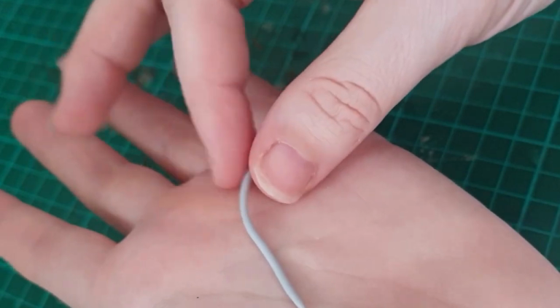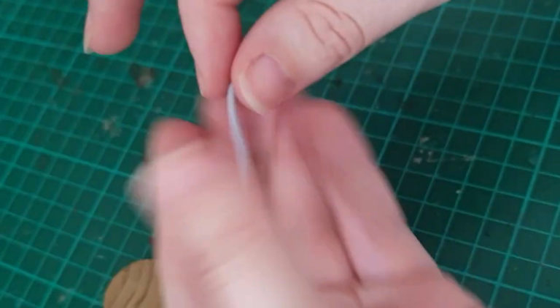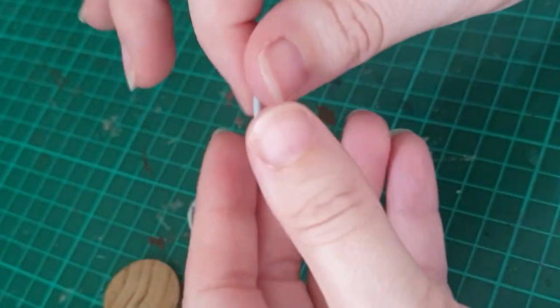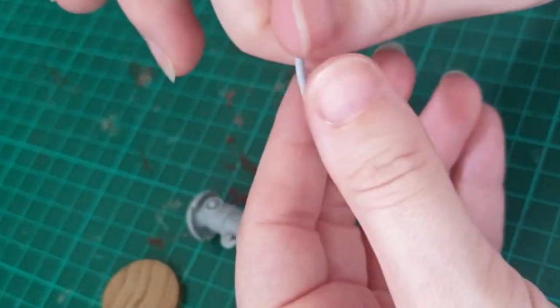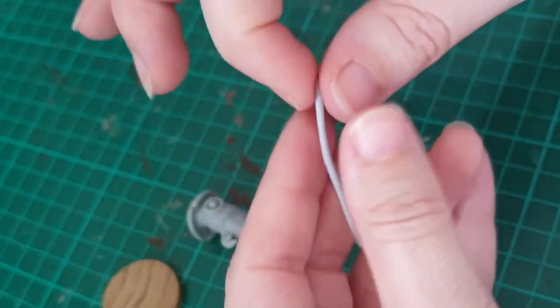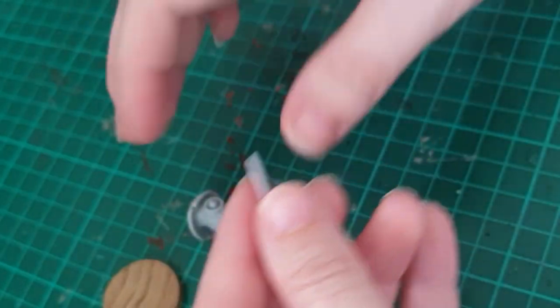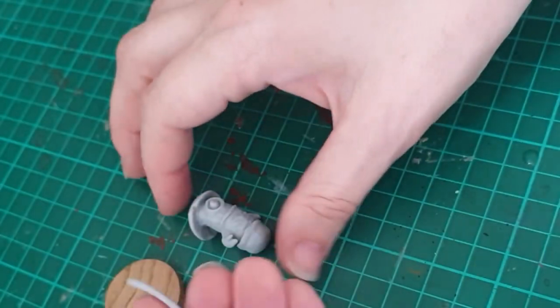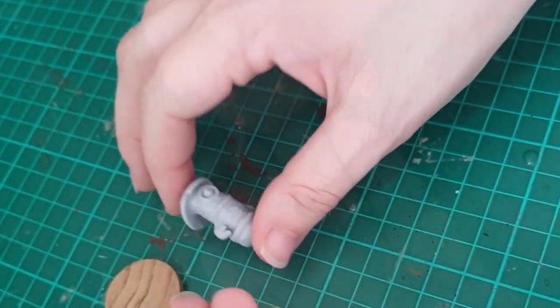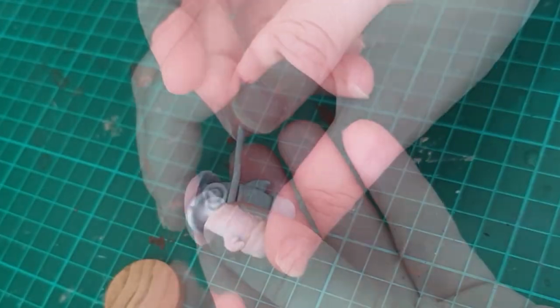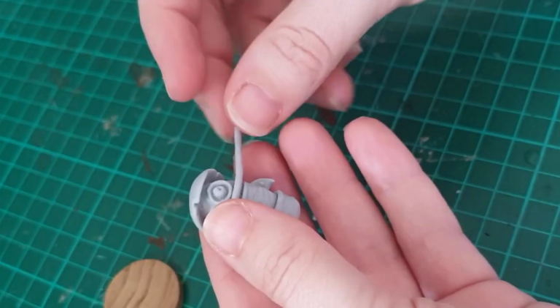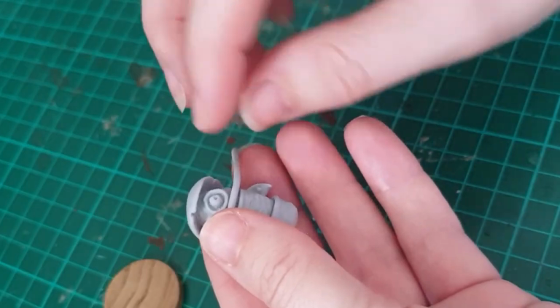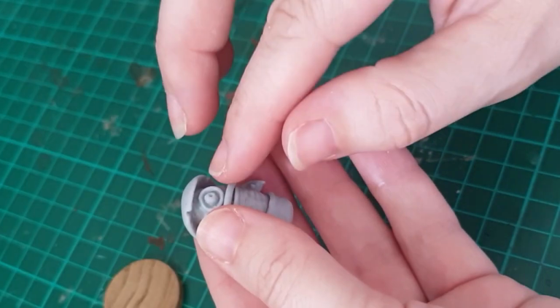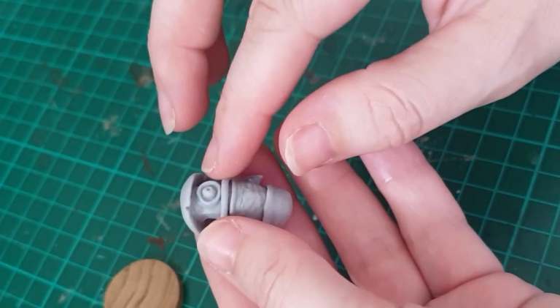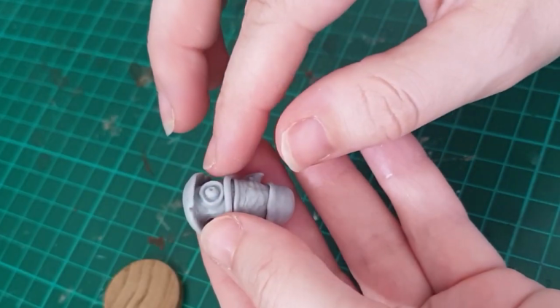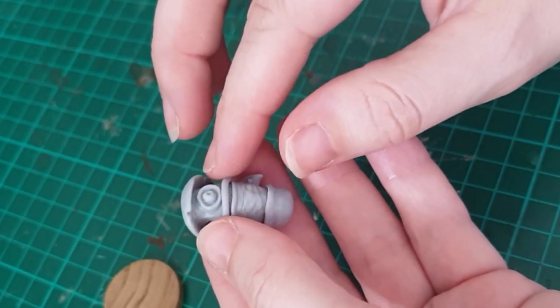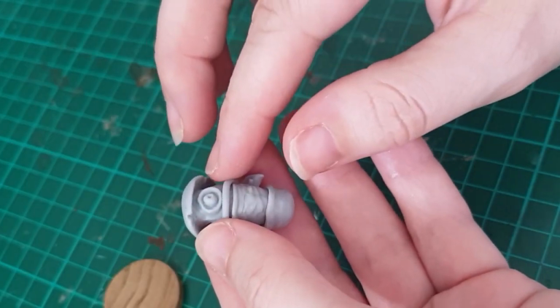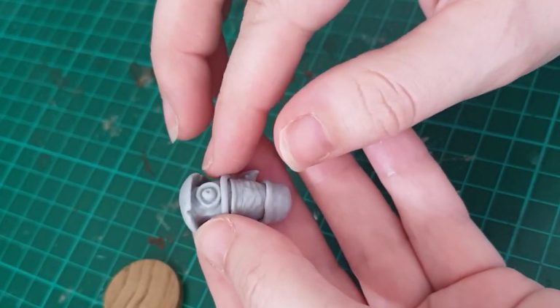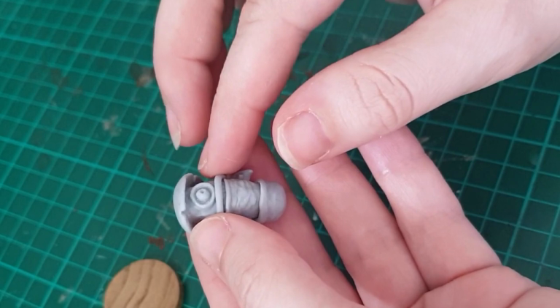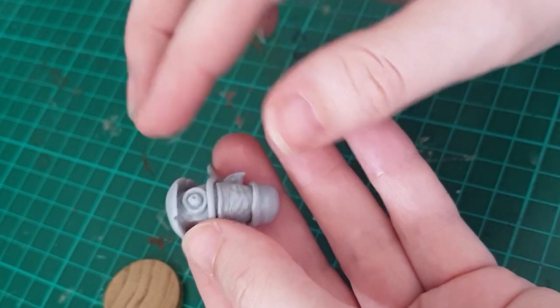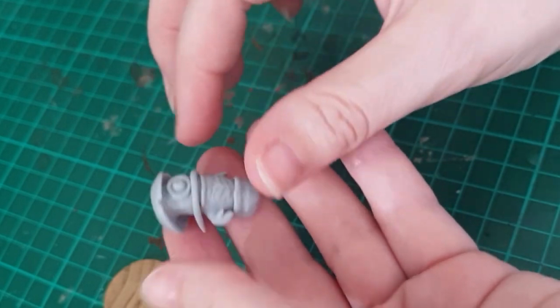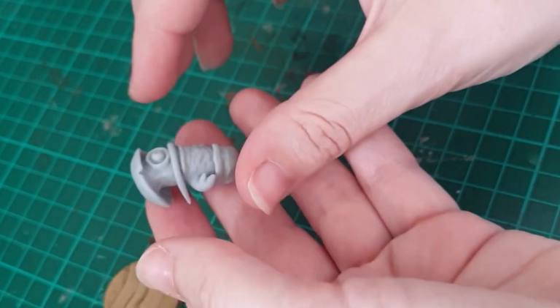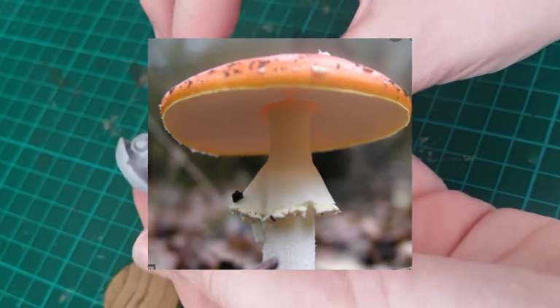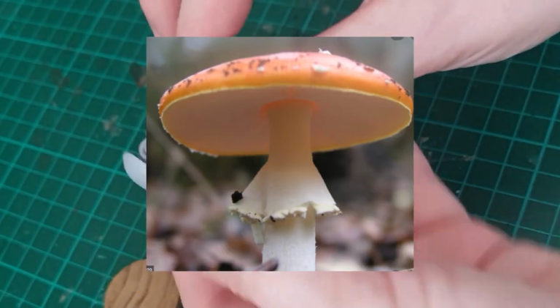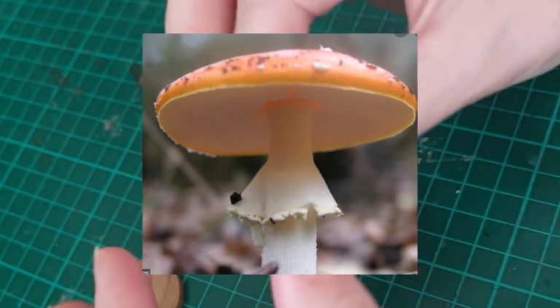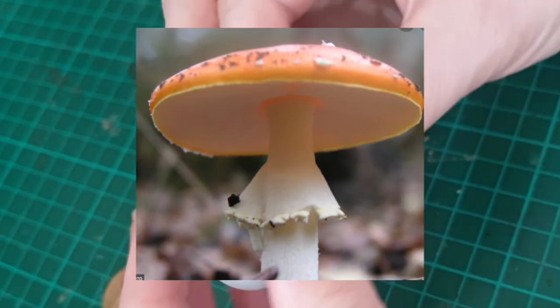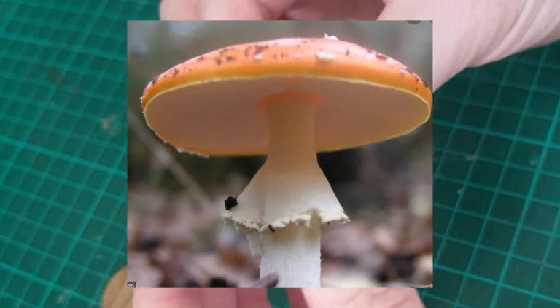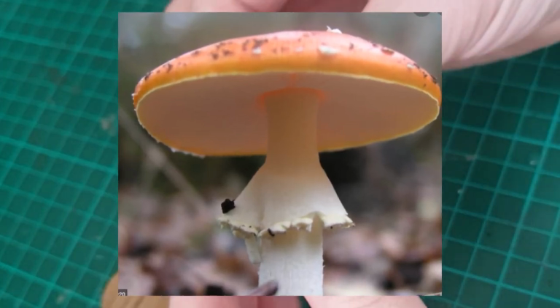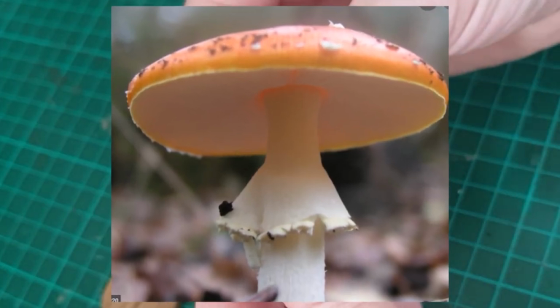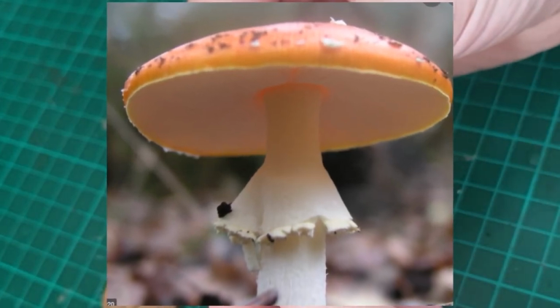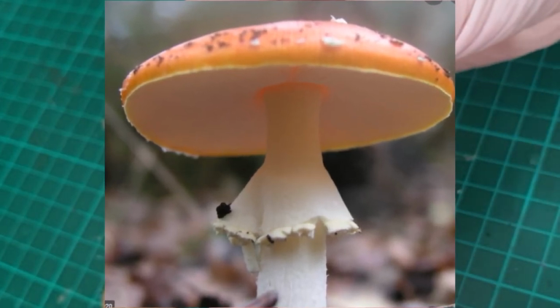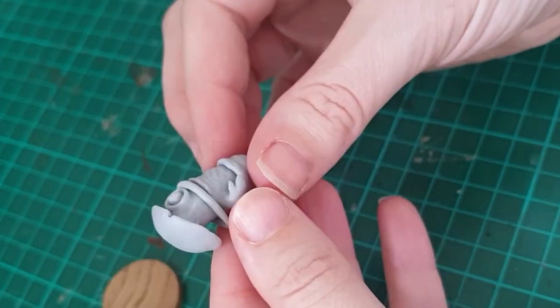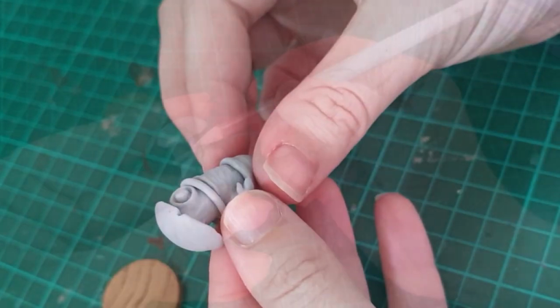For the mouth, instead of just doing a regular mouth, I liked the actual part on mushrooms that's called the ring or skirt, and it sort of sits out like a little frill.